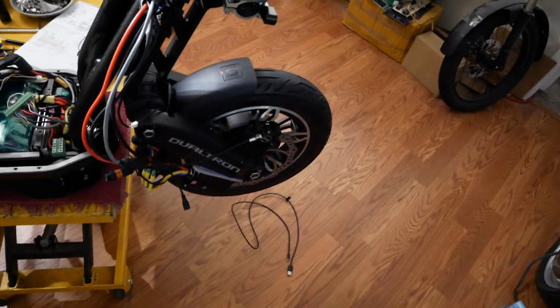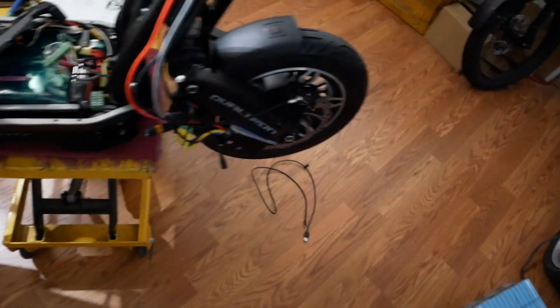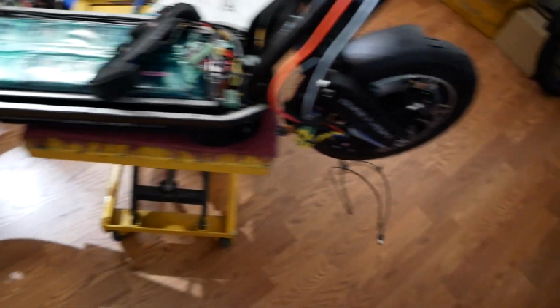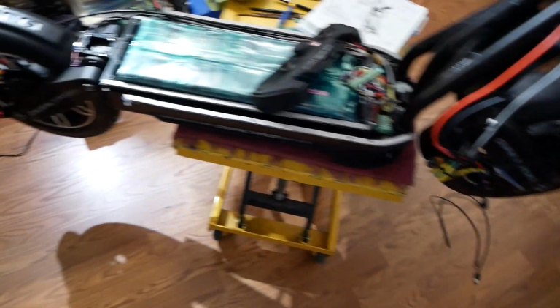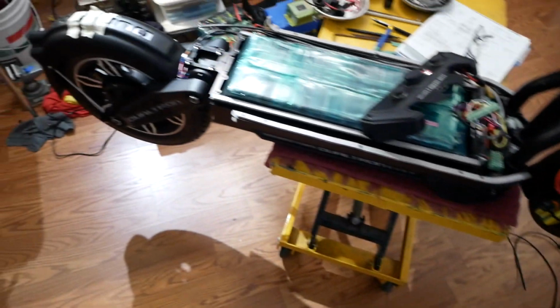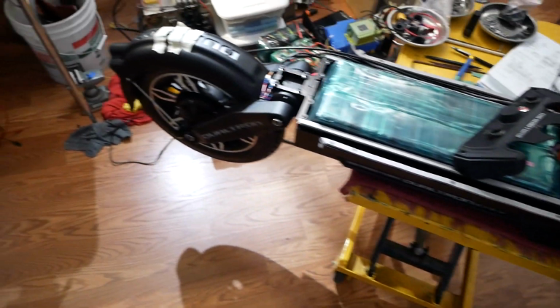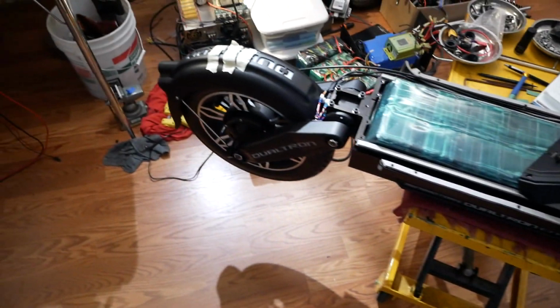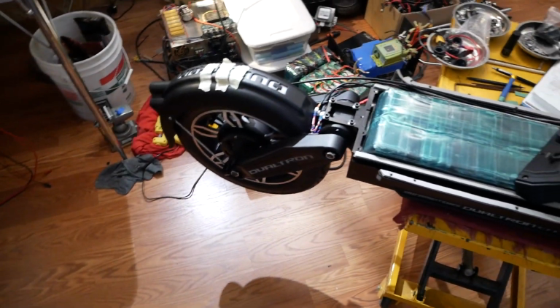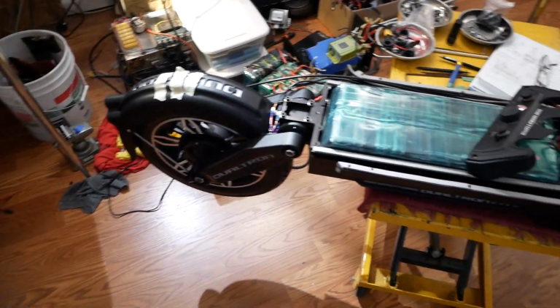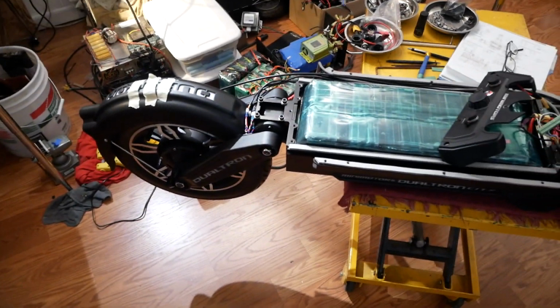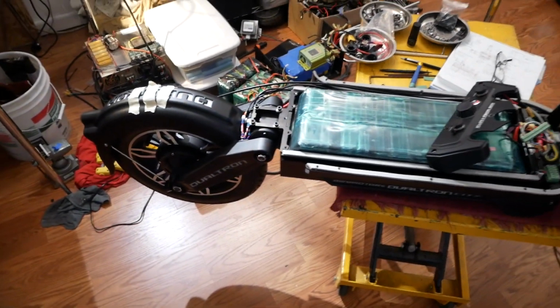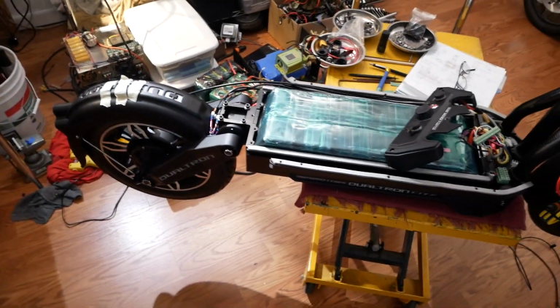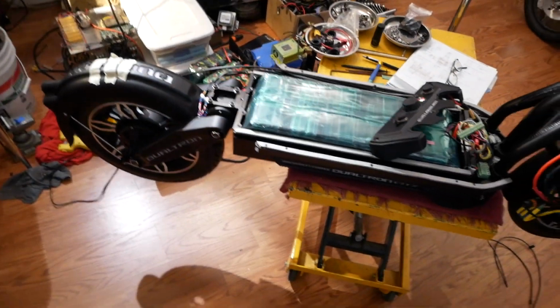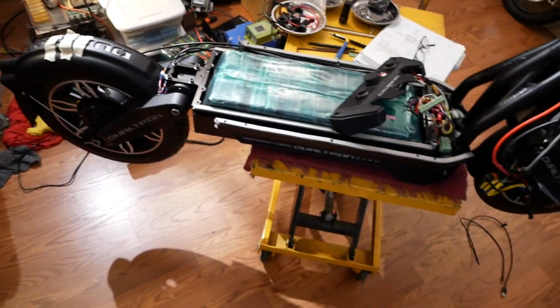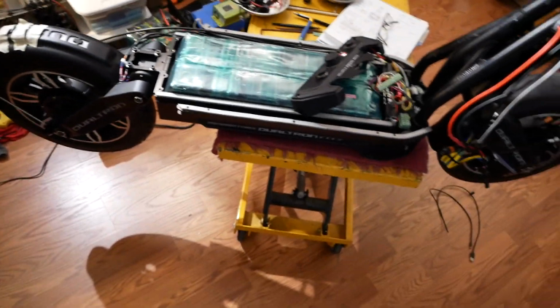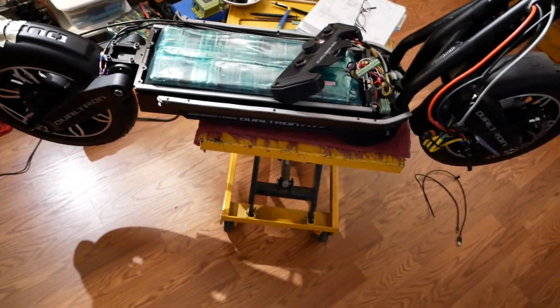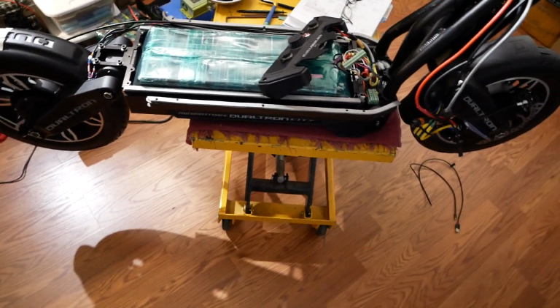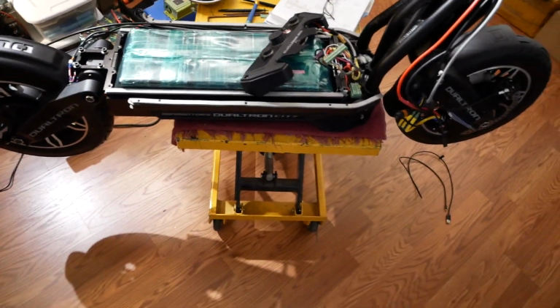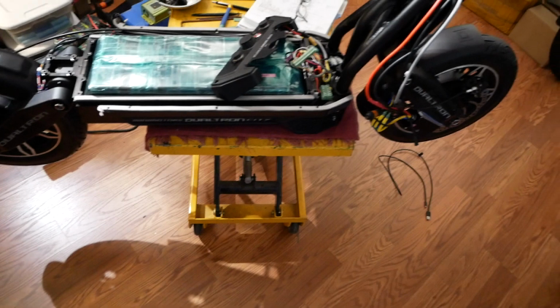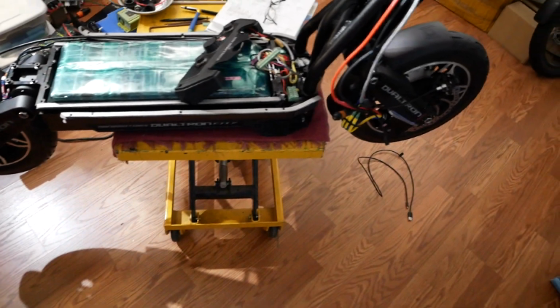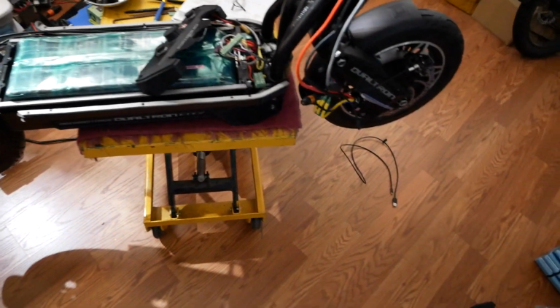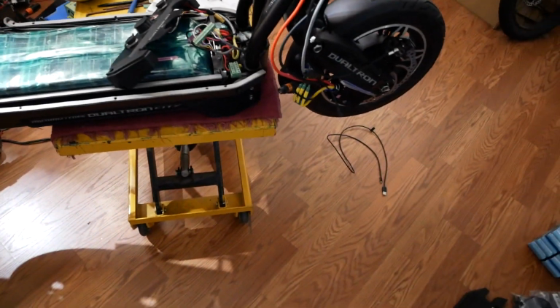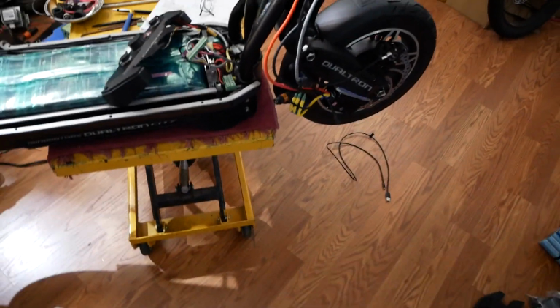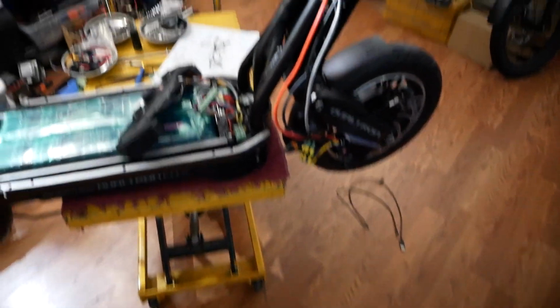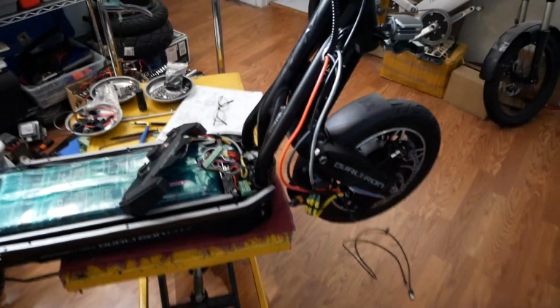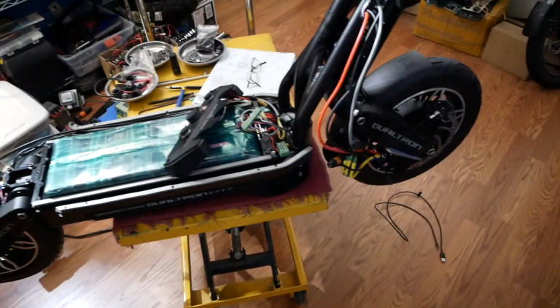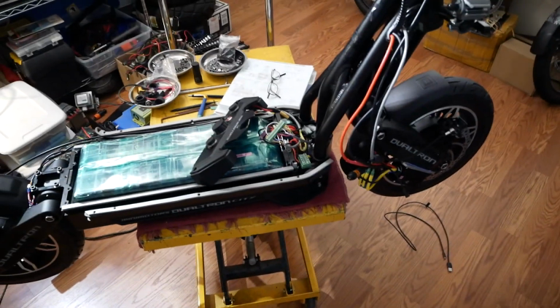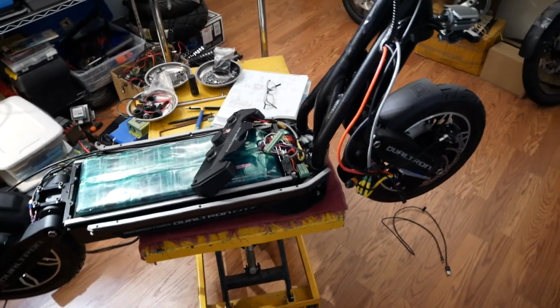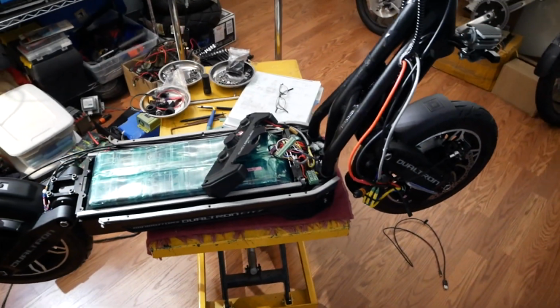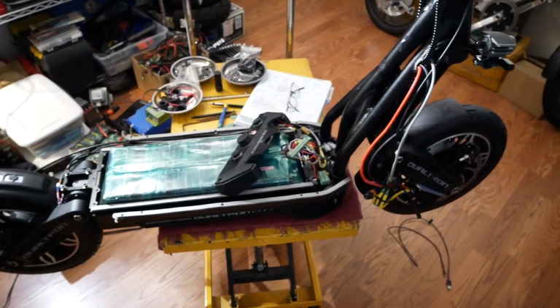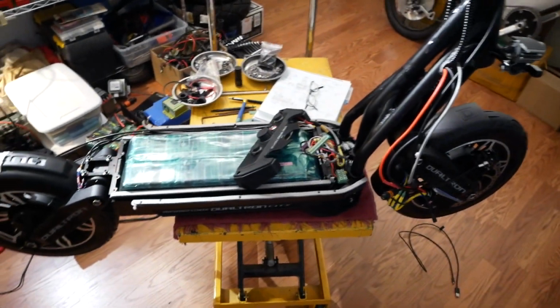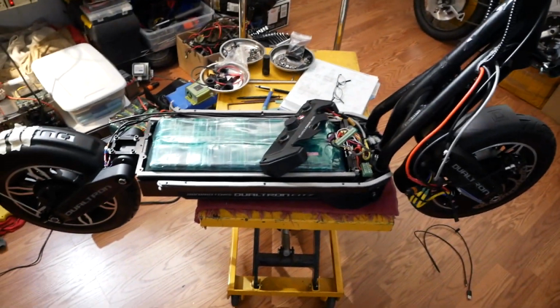Front wheel and back wheel are mounted, and both controllers are running — so here's that.